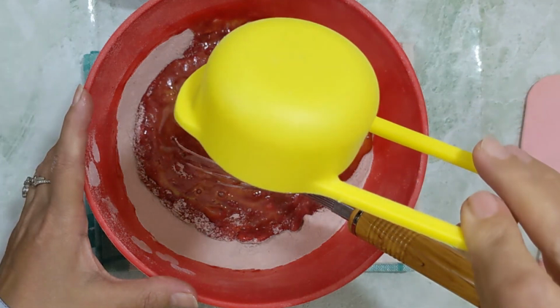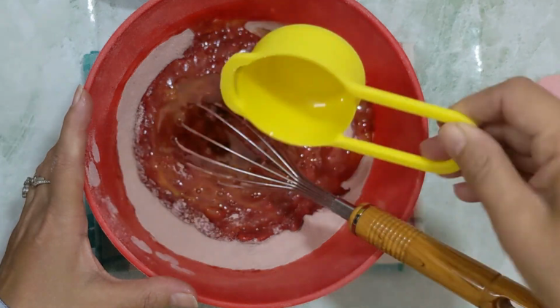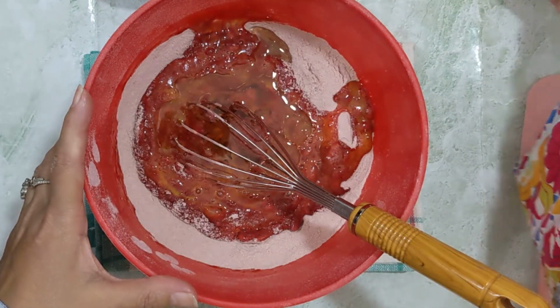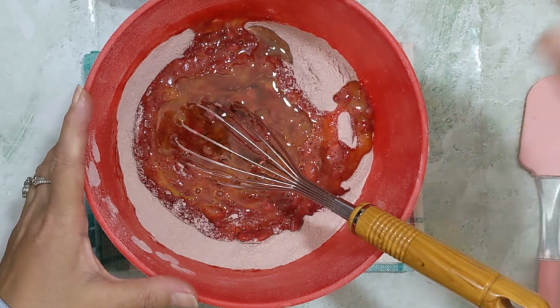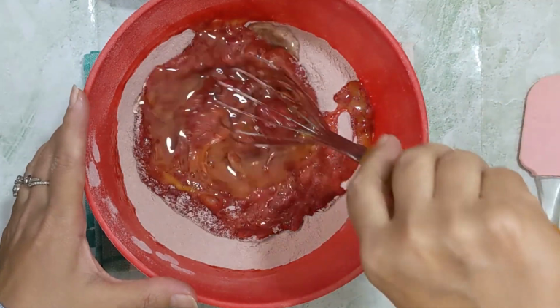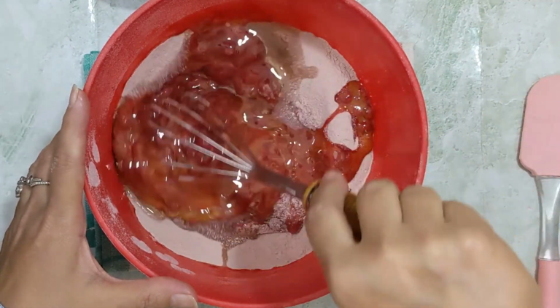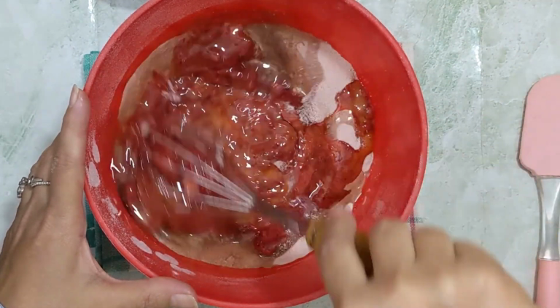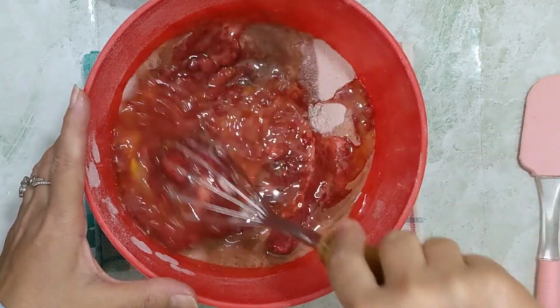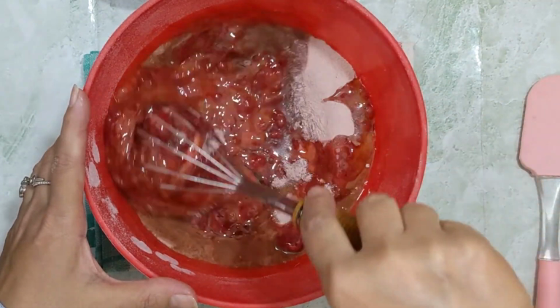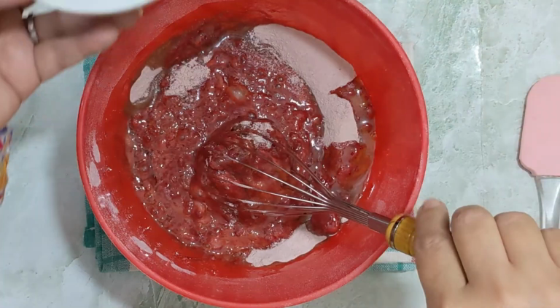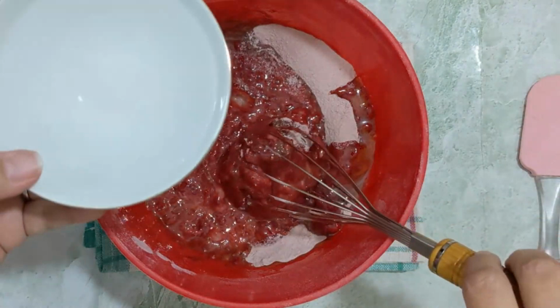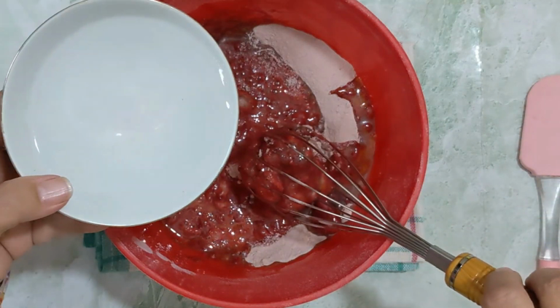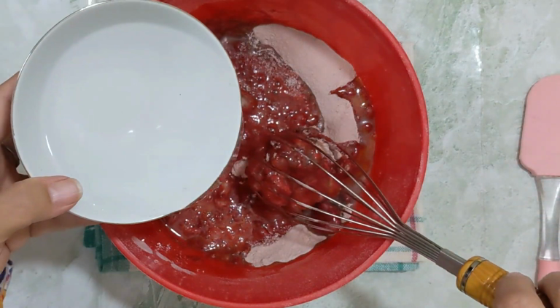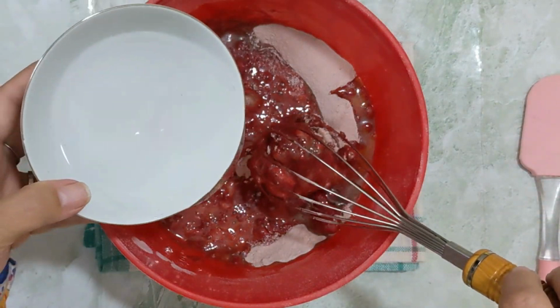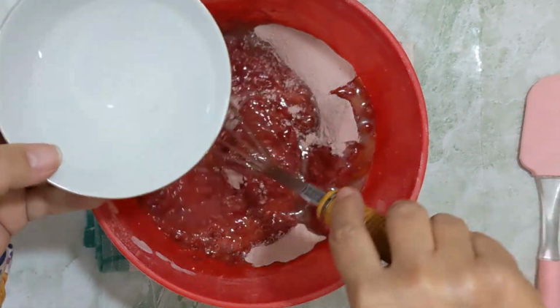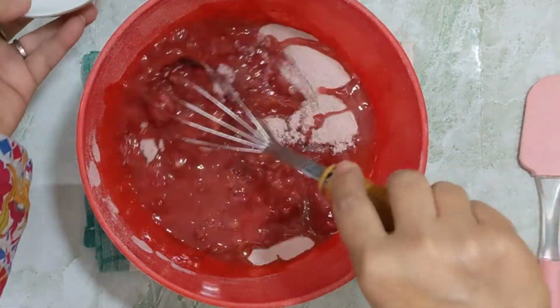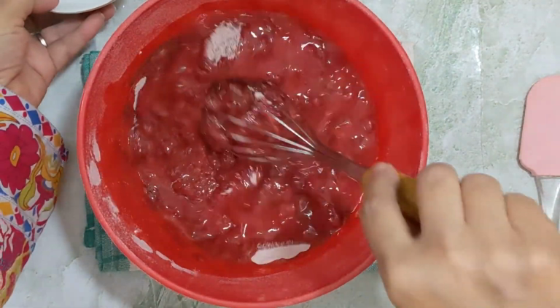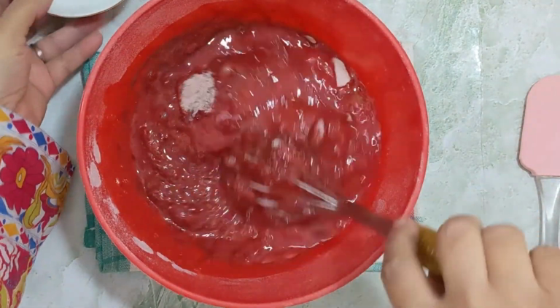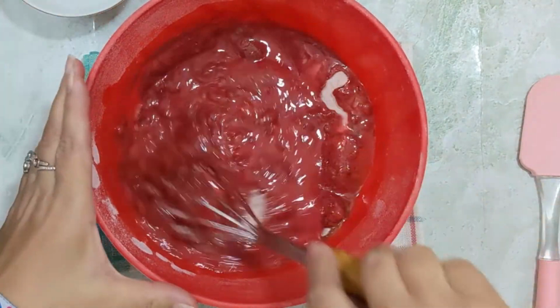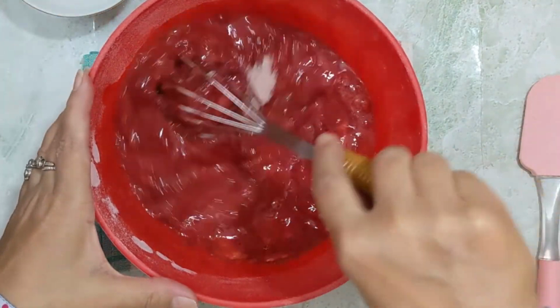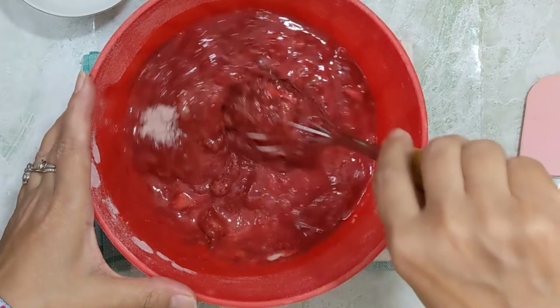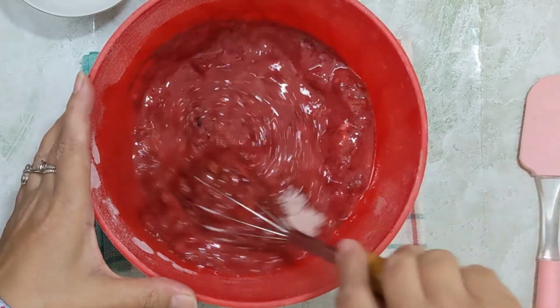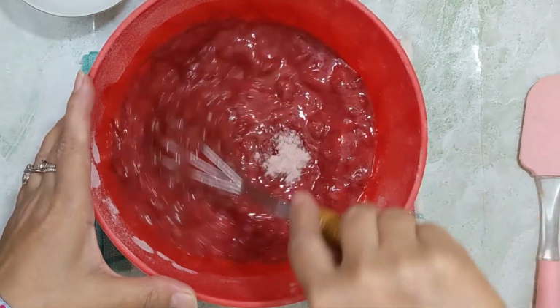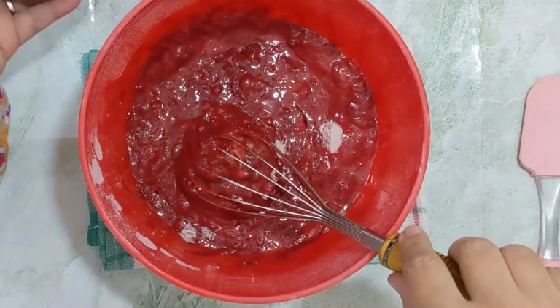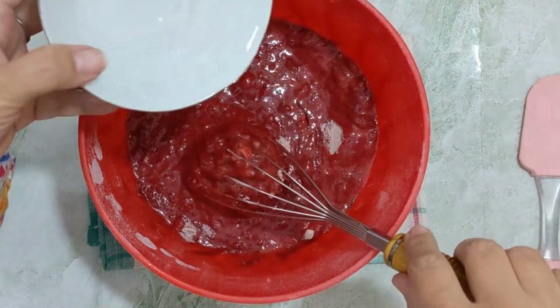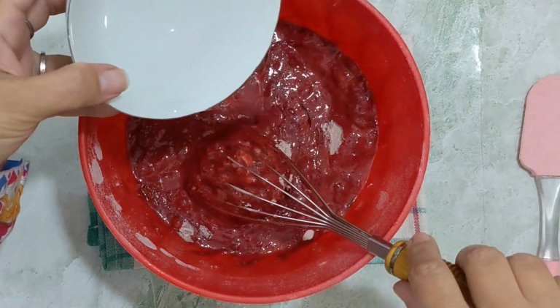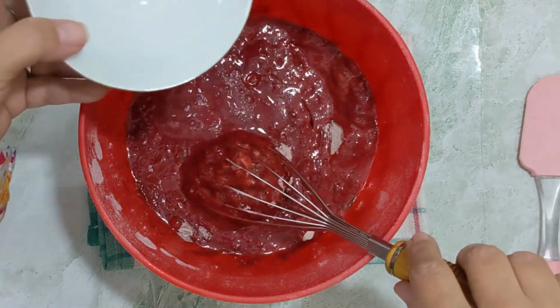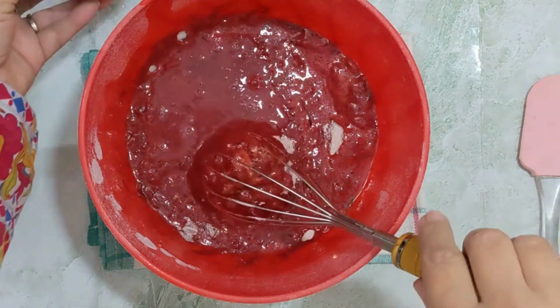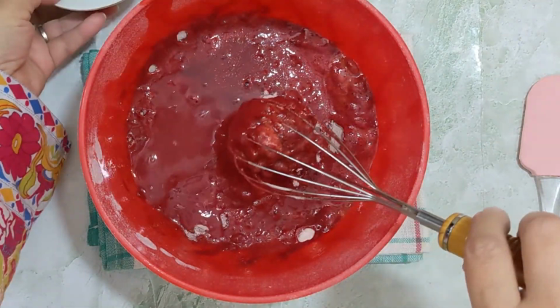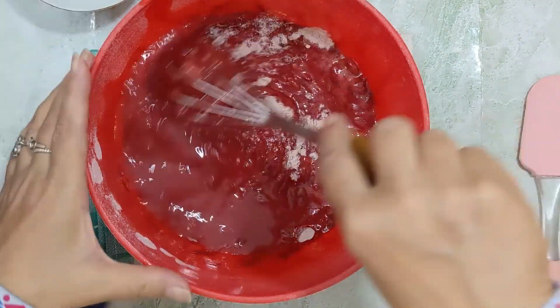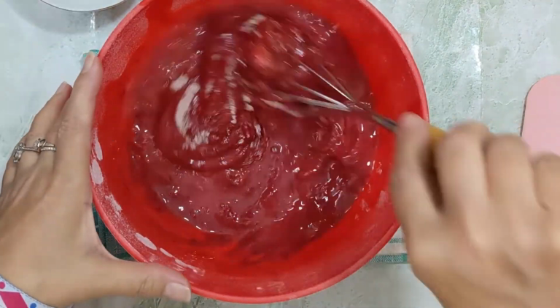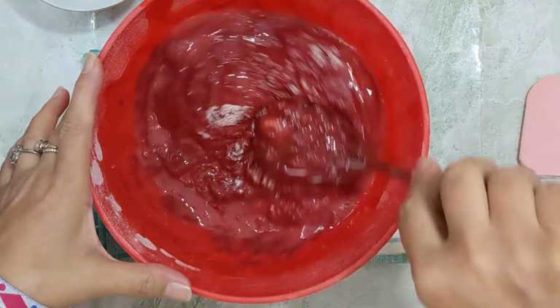One third cup of oil — add the oil and mix it. The third ingredient is one cup of water. This should be at room temperature, but if you want it warm, add it just a little bit warm.